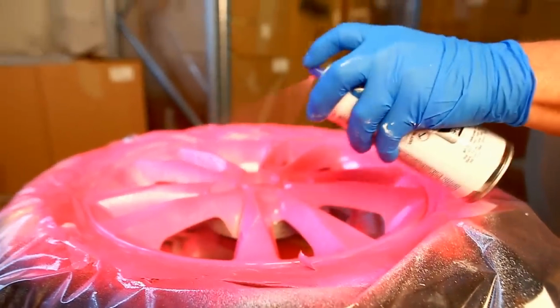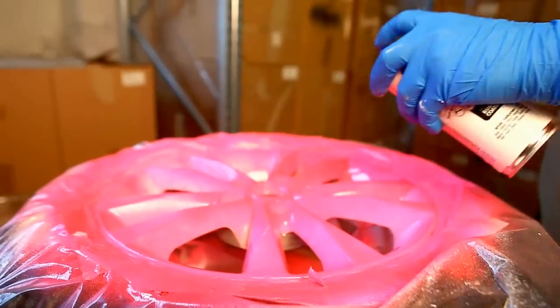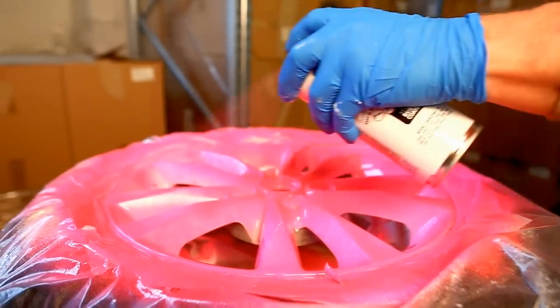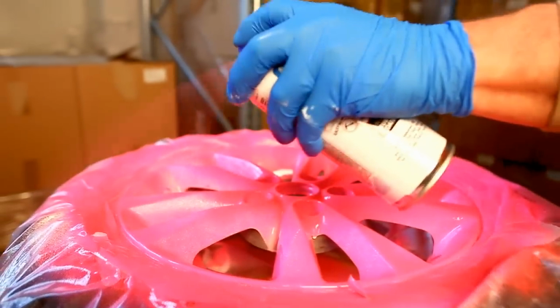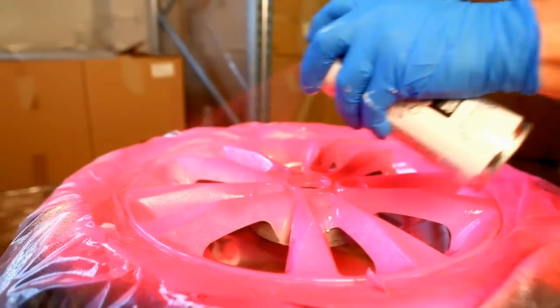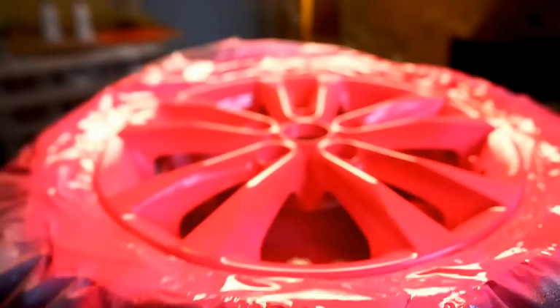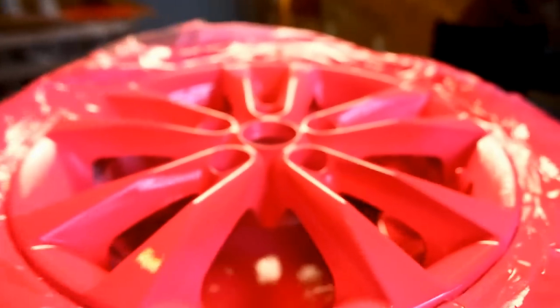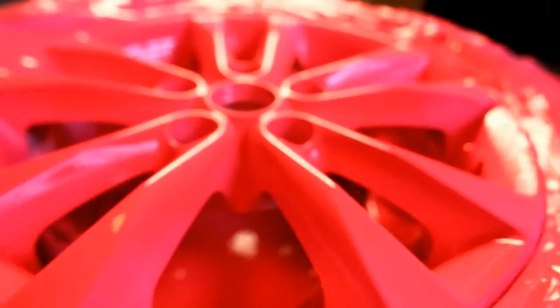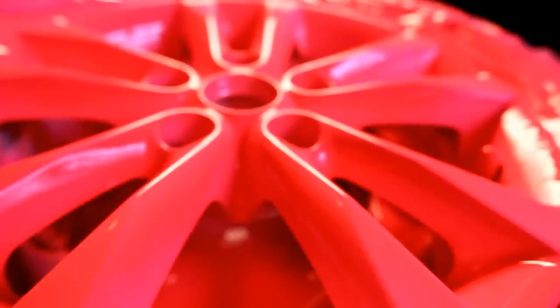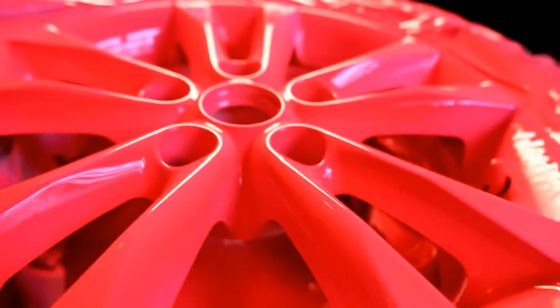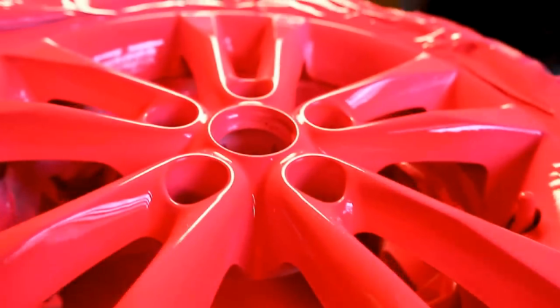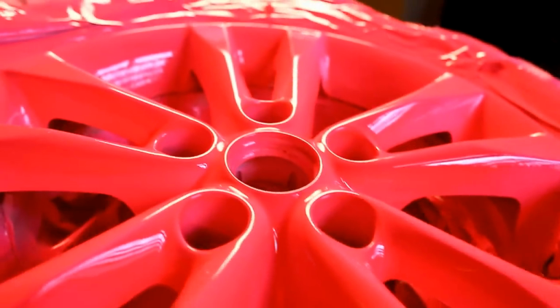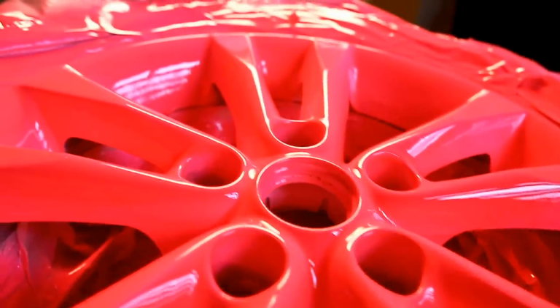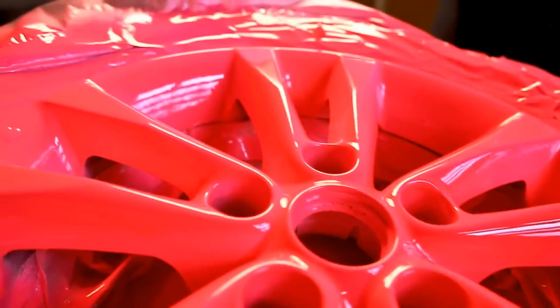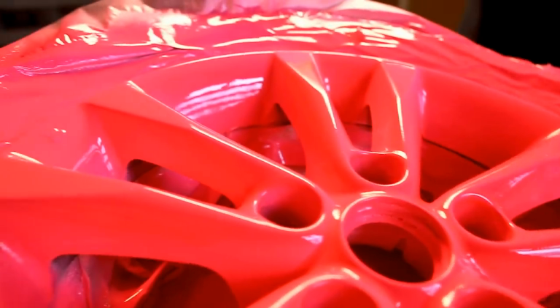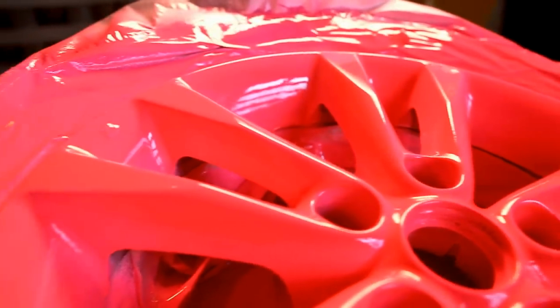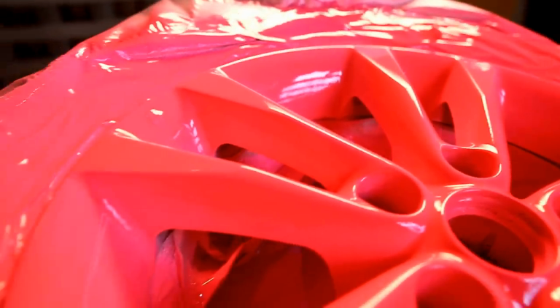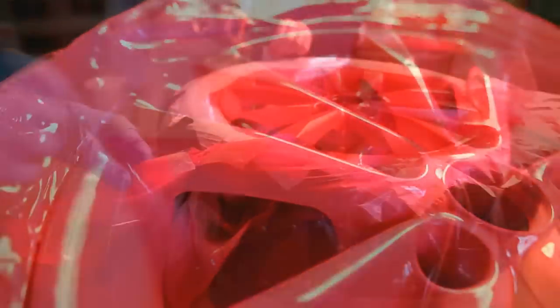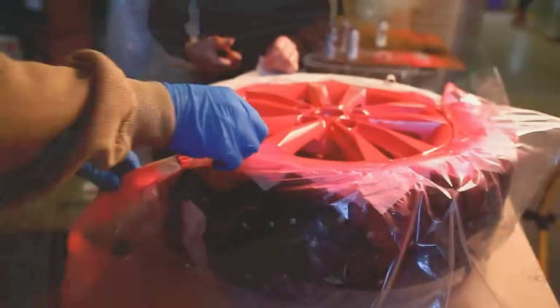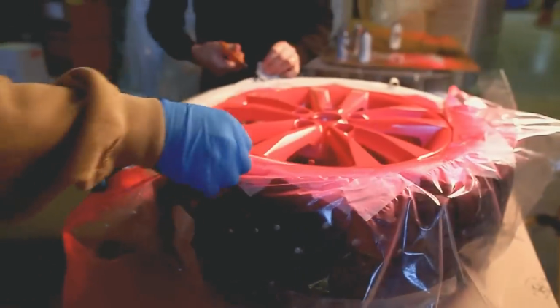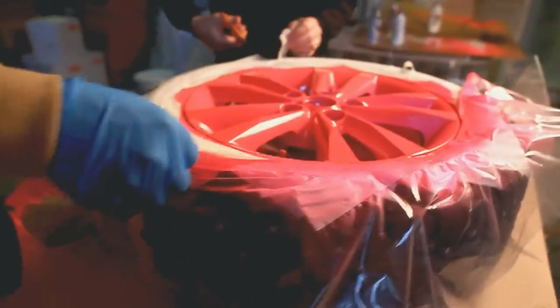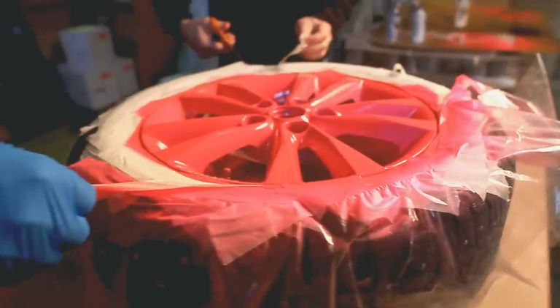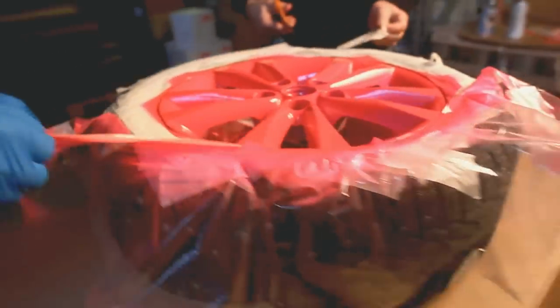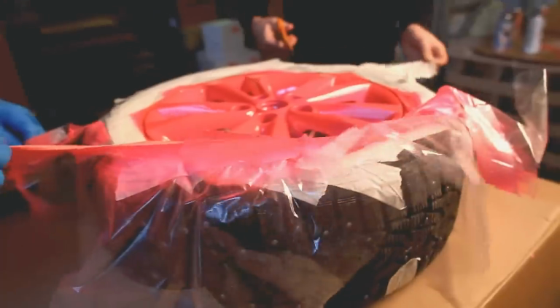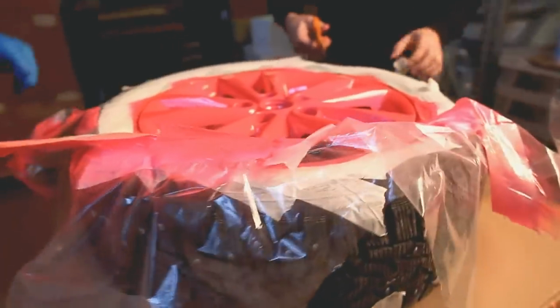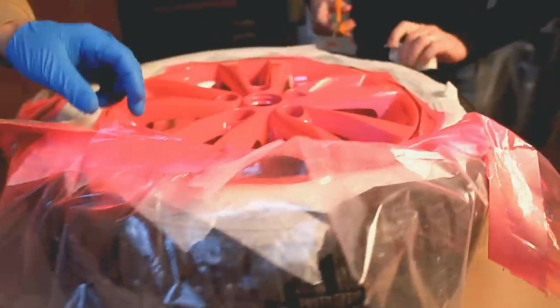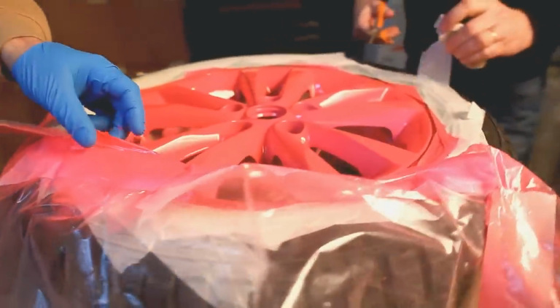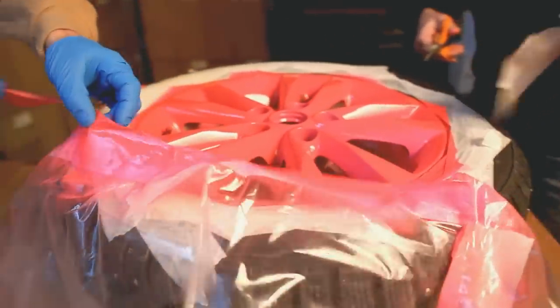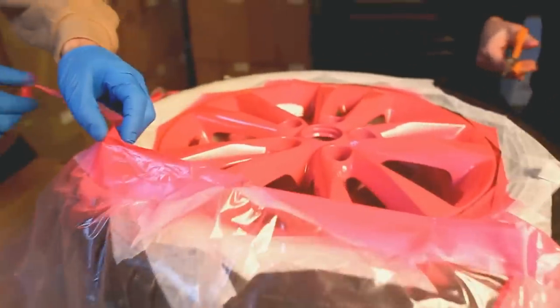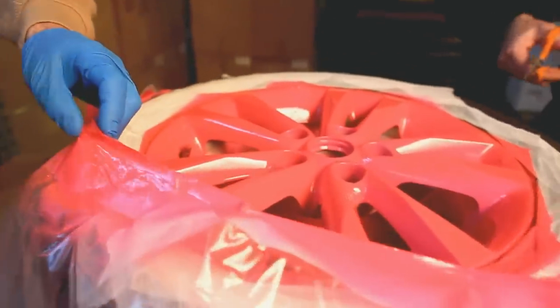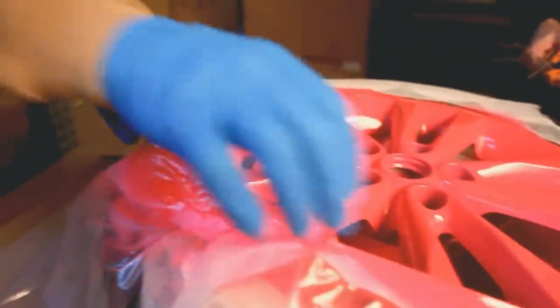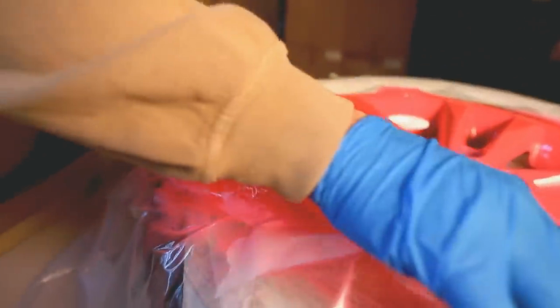When the coating is still wet, you can remove tapes or other protection from the edges. All other covers should be left in place. They should be cut gently open with a knife after the coating has dried.